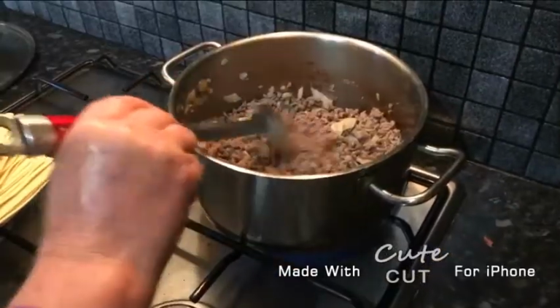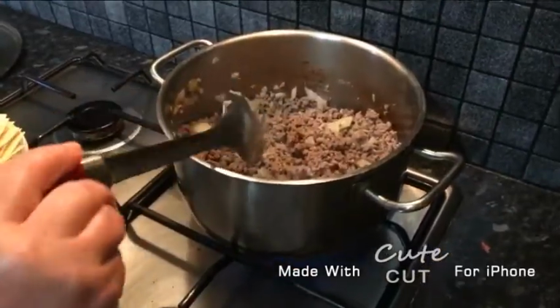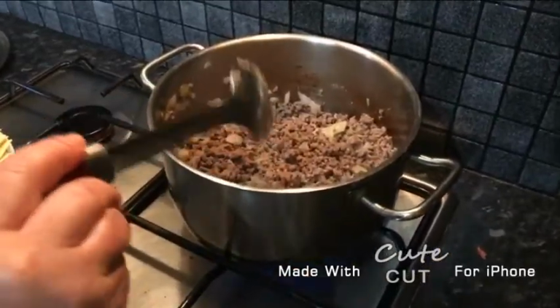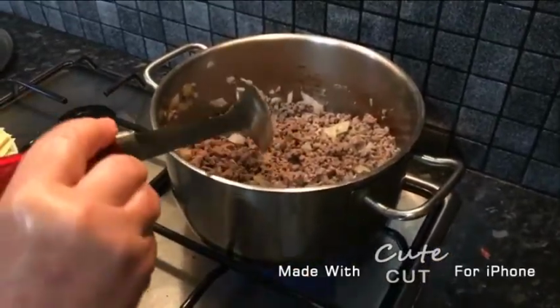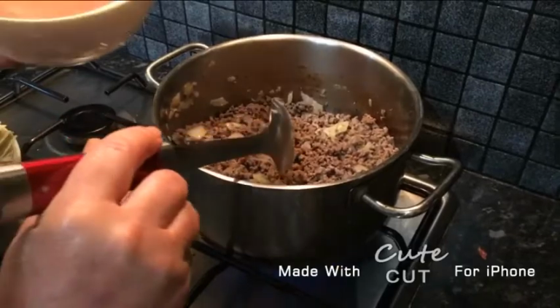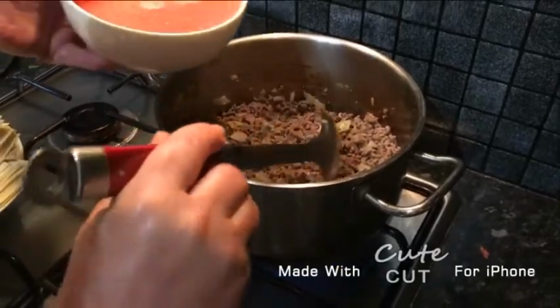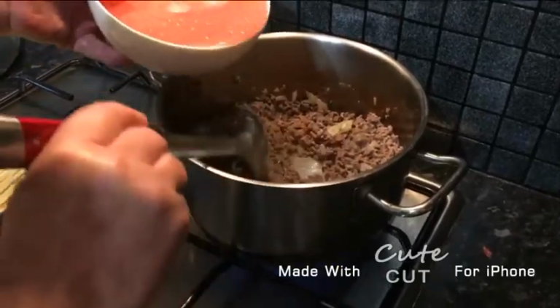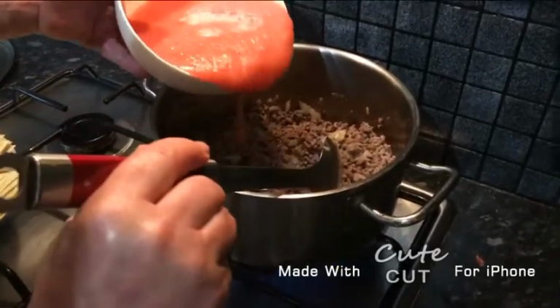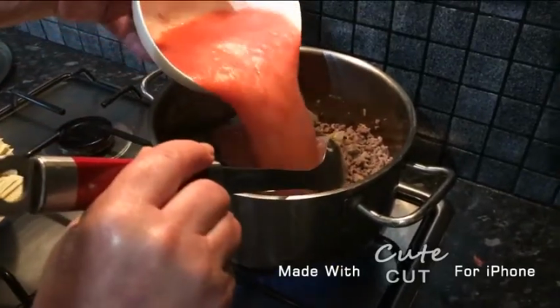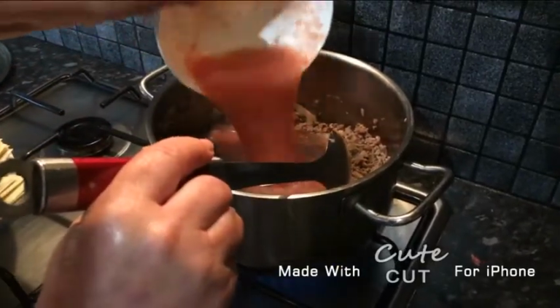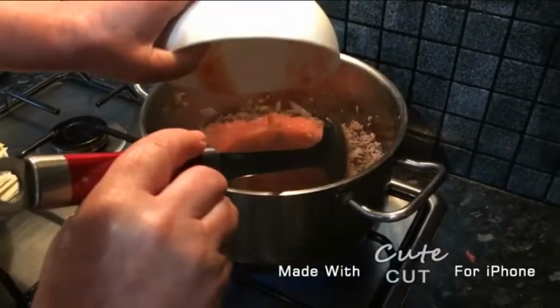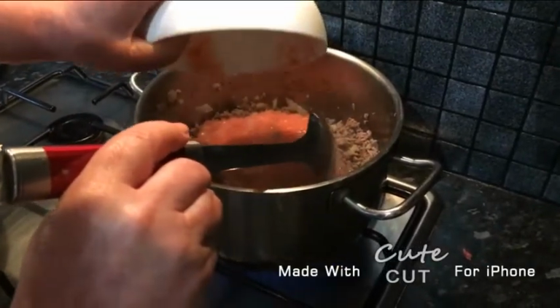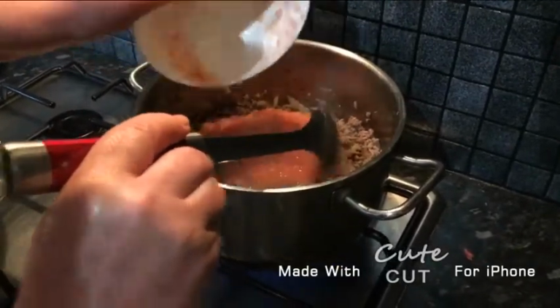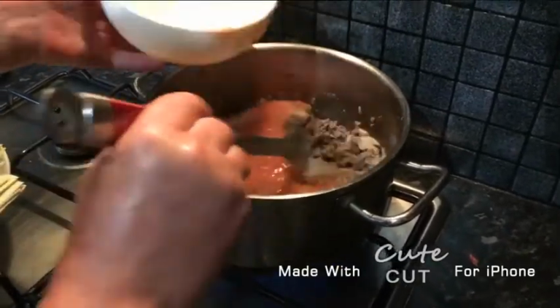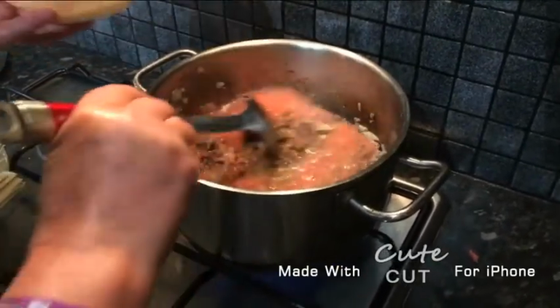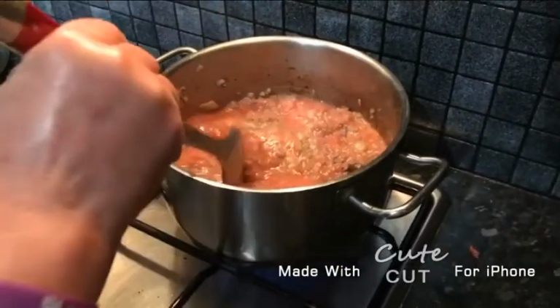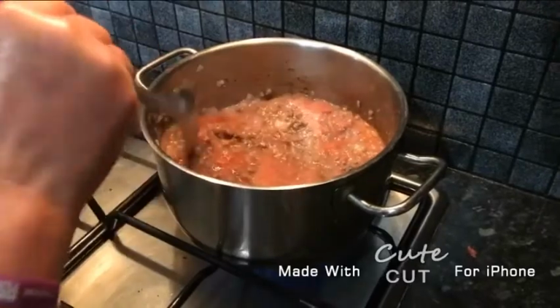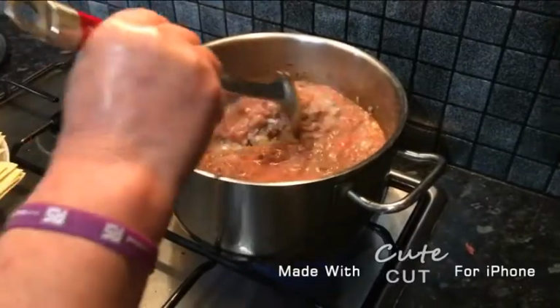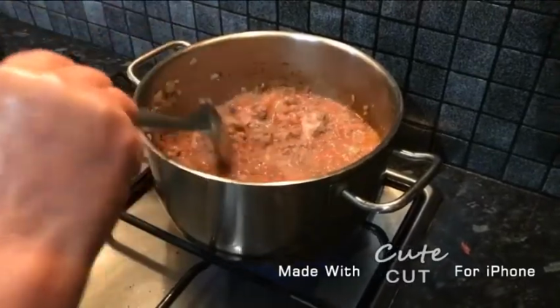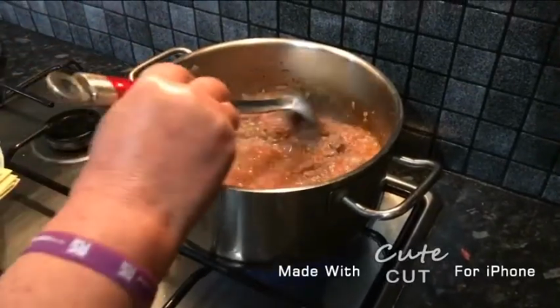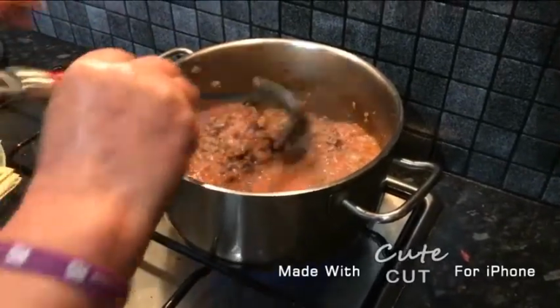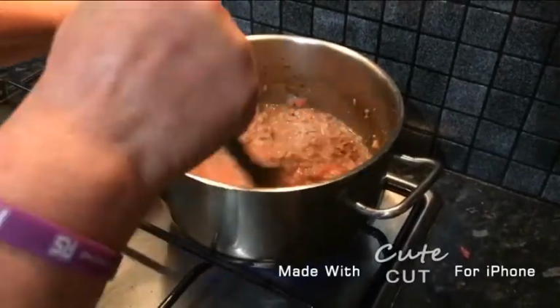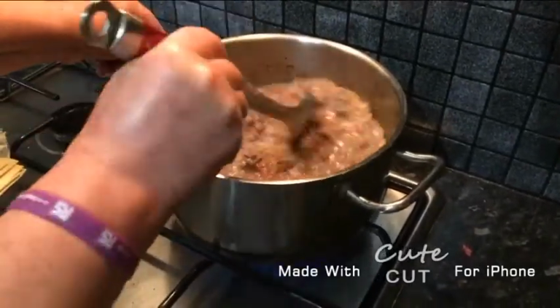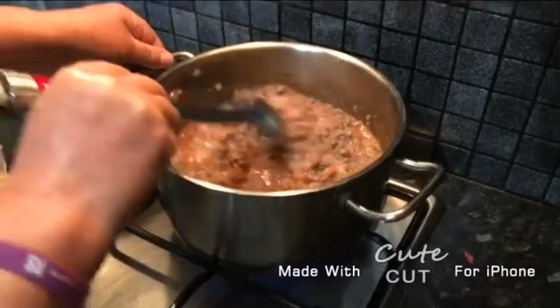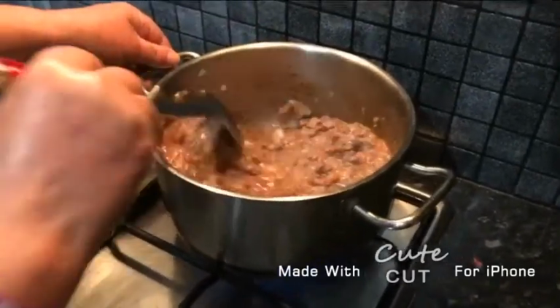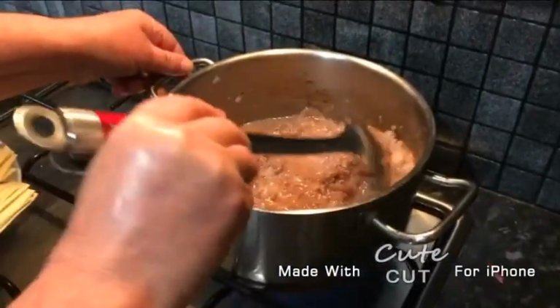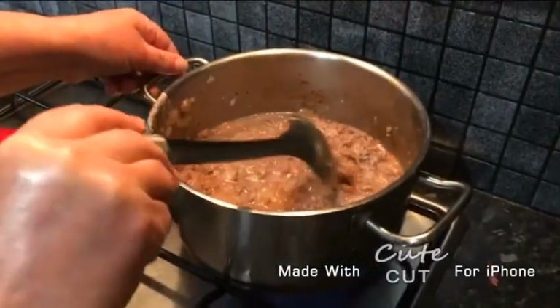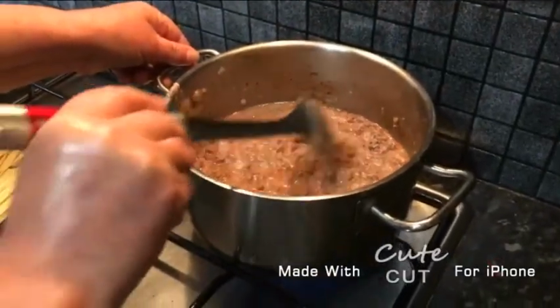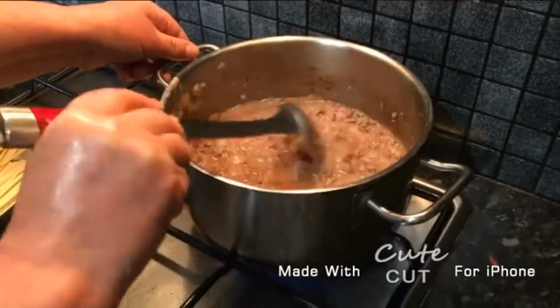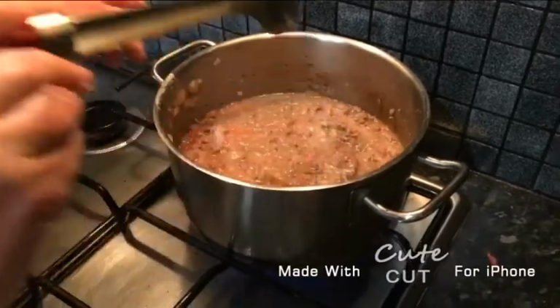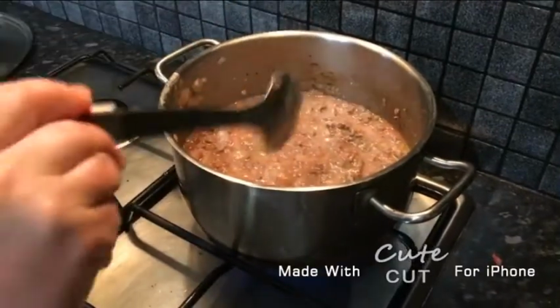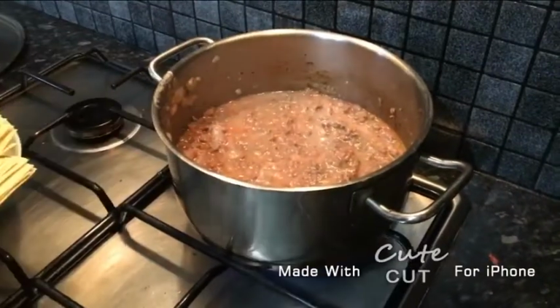As you can see our mince has turned brown and now we're going to add our tomato sauce. Now stir it all together until it looks like this.